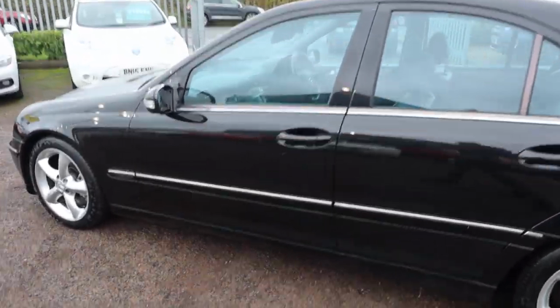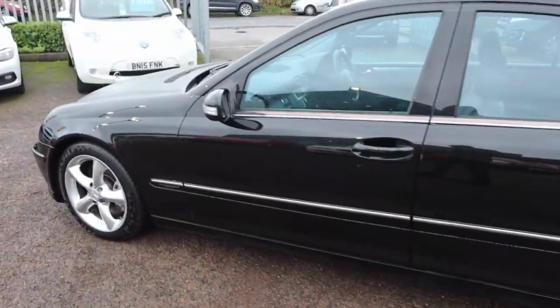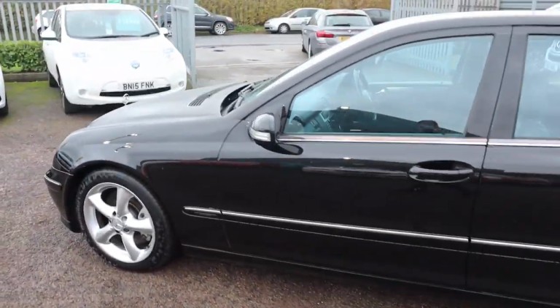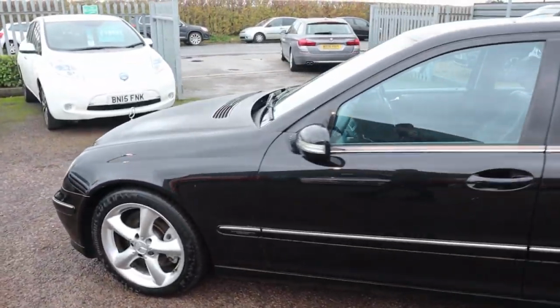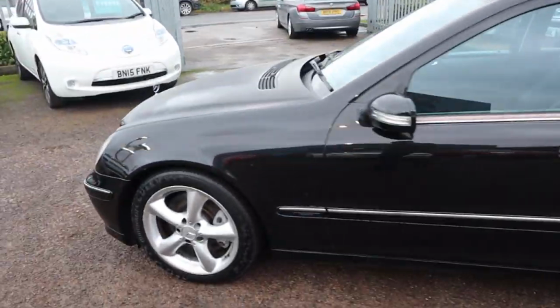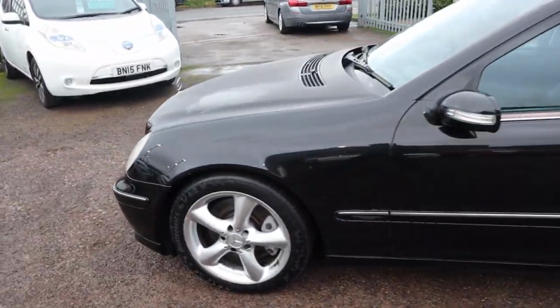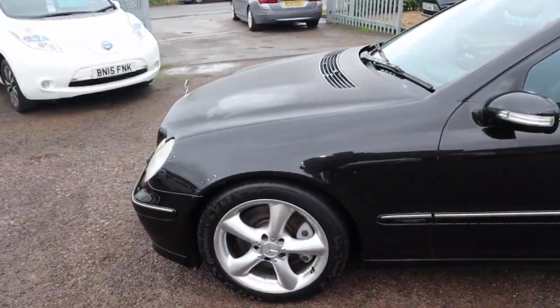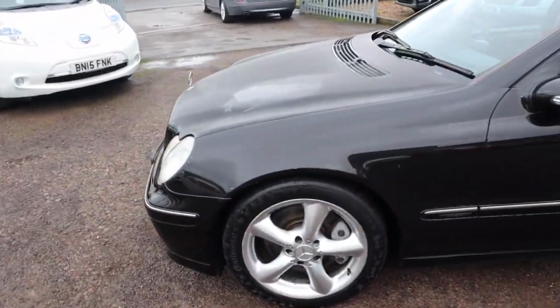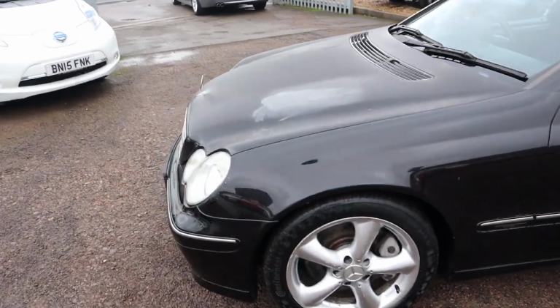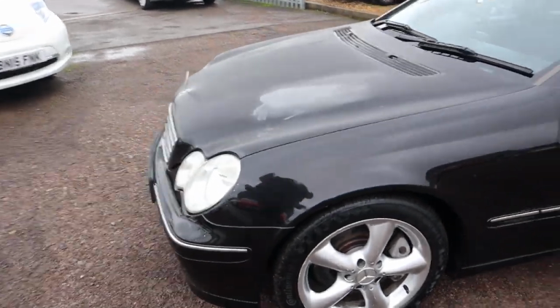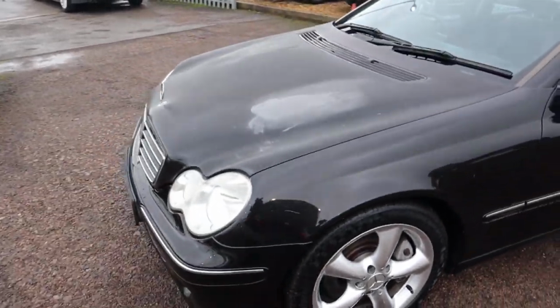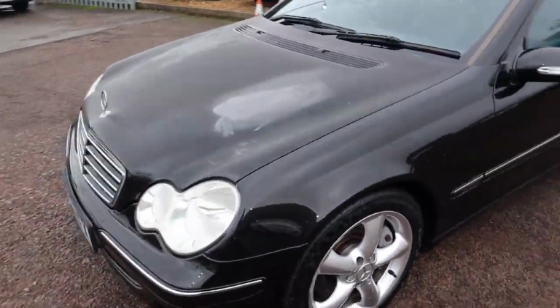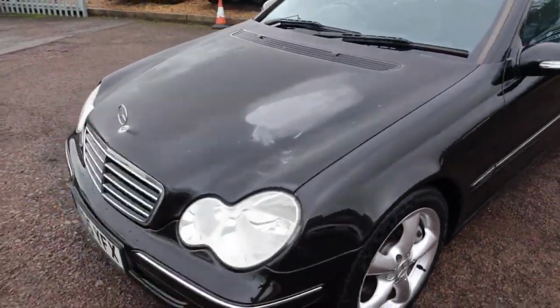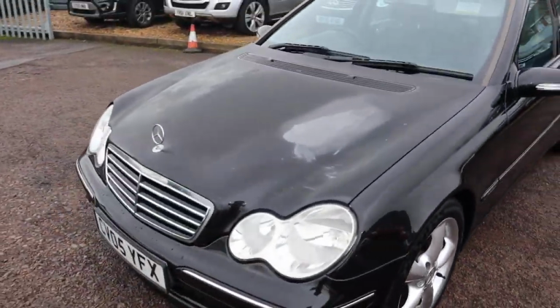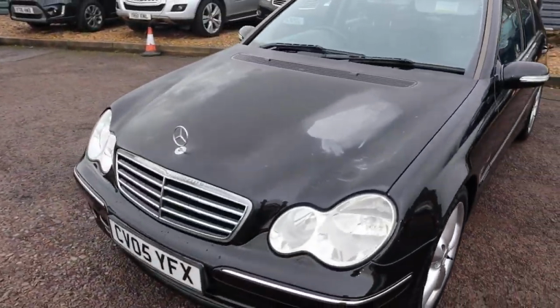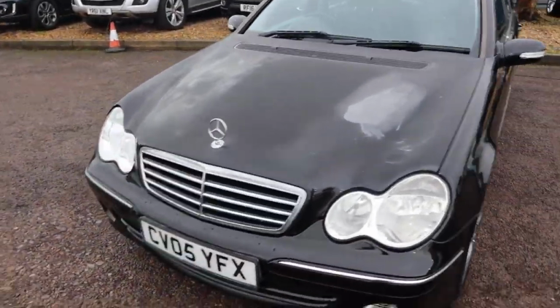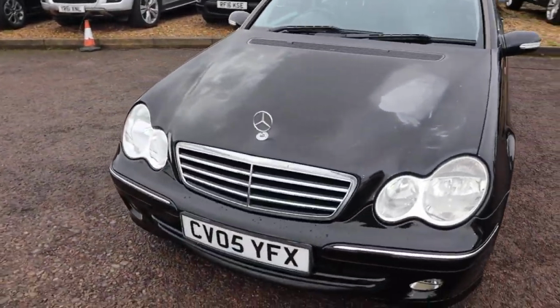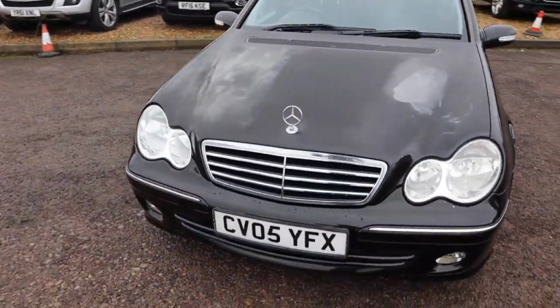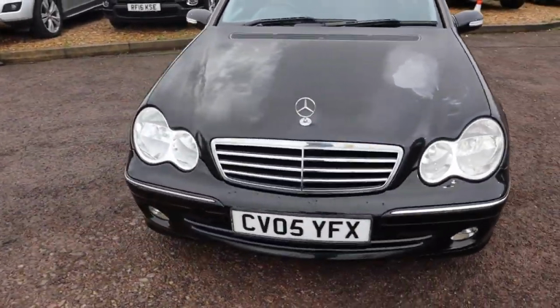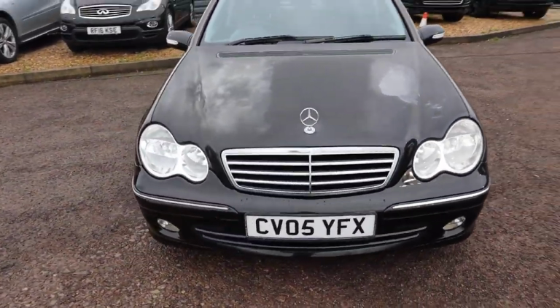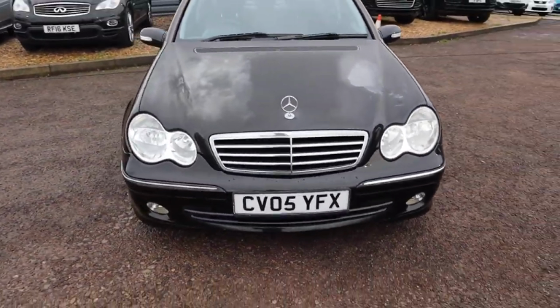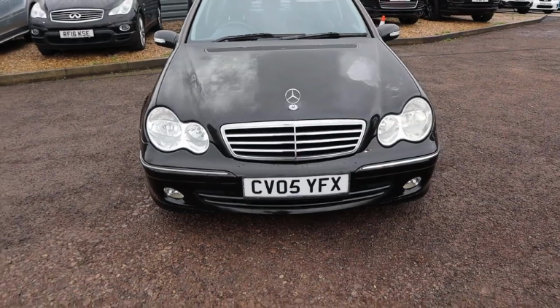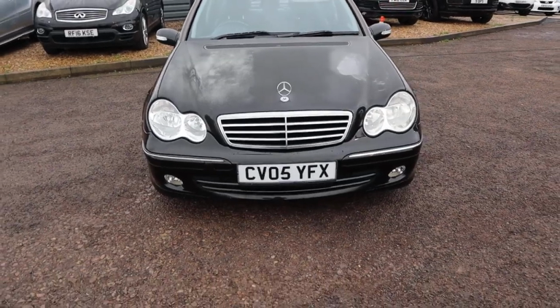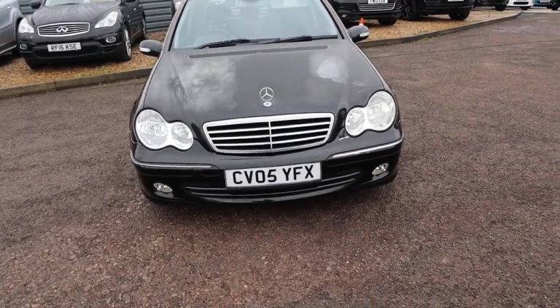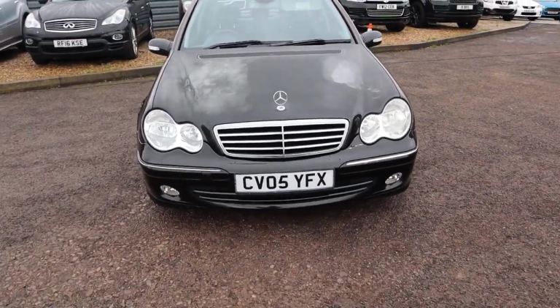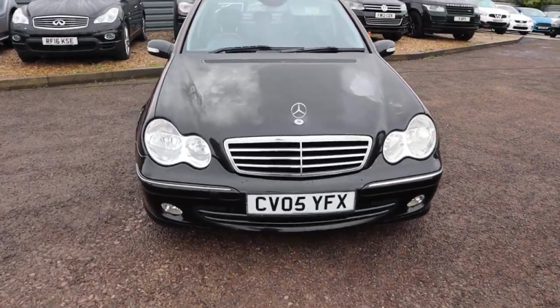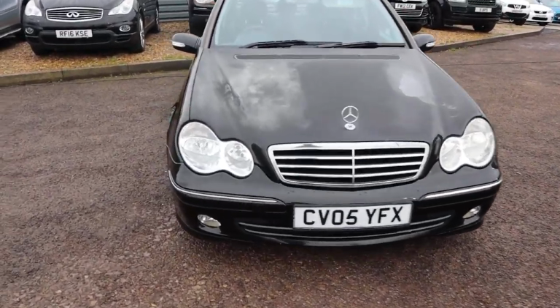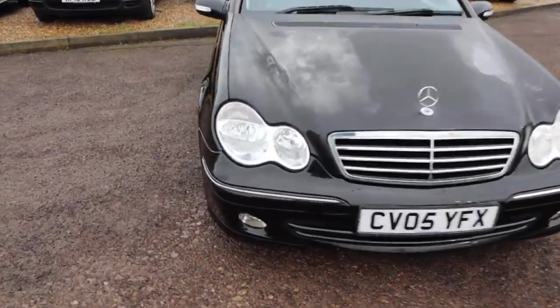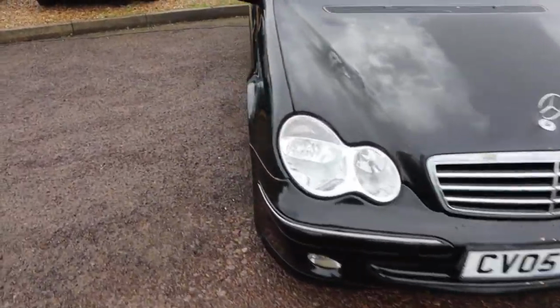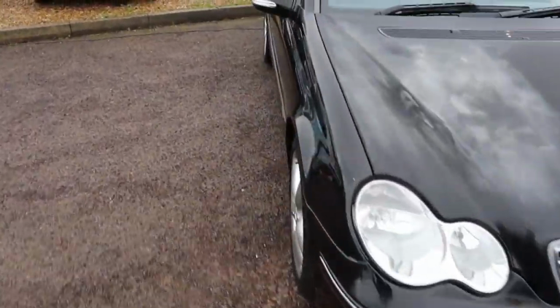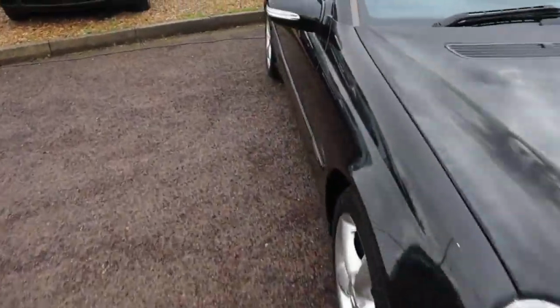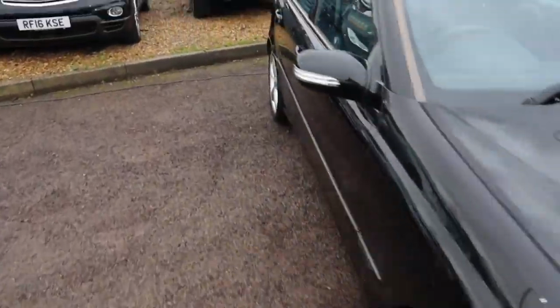It's got electric seats, leather trim, heated seats, auto headlights, cruise control, and MOT until June next year, and service history. This is an absolute bargain in my opinion.